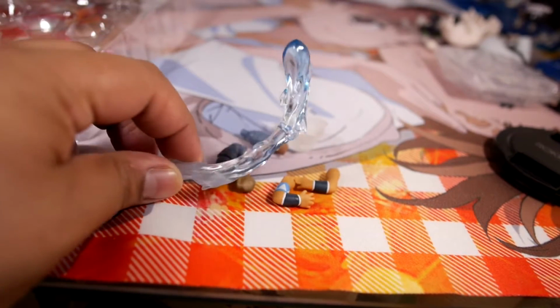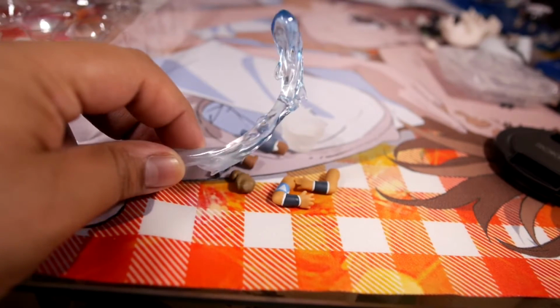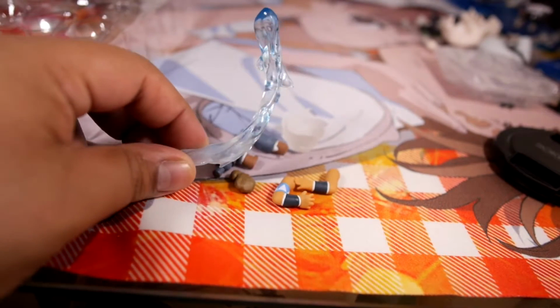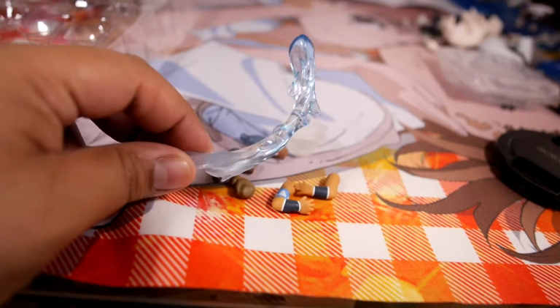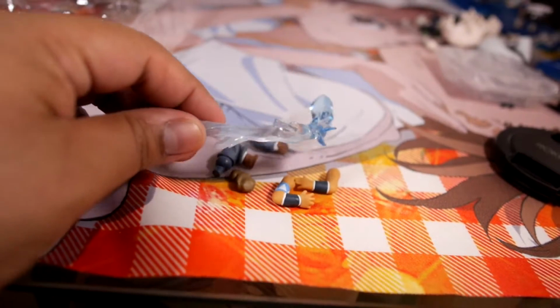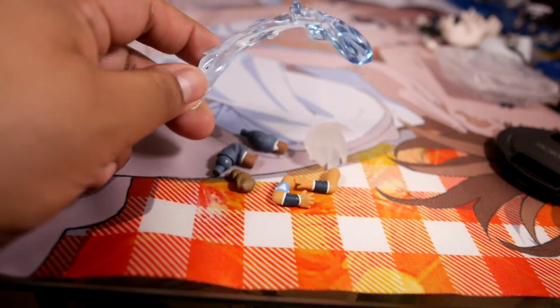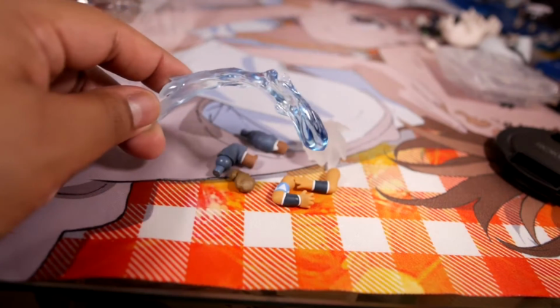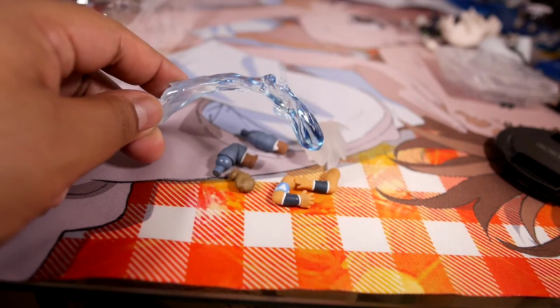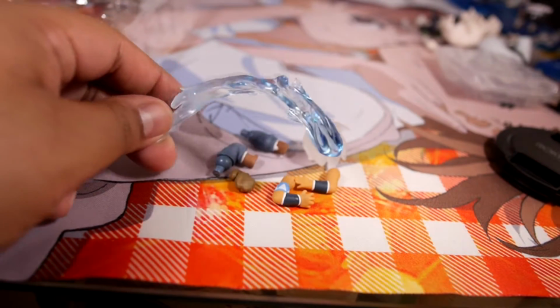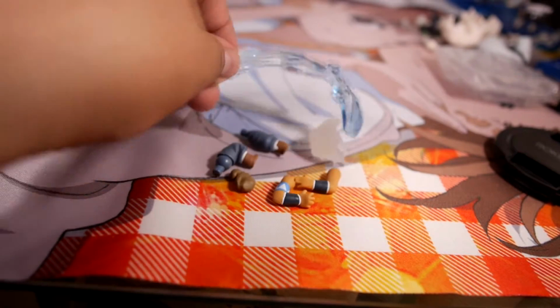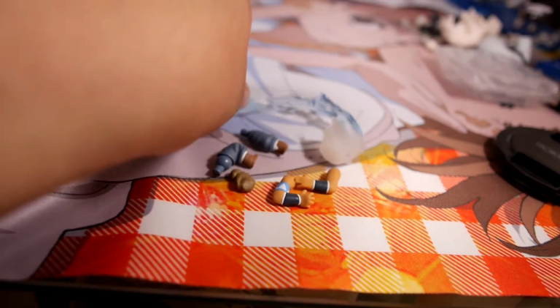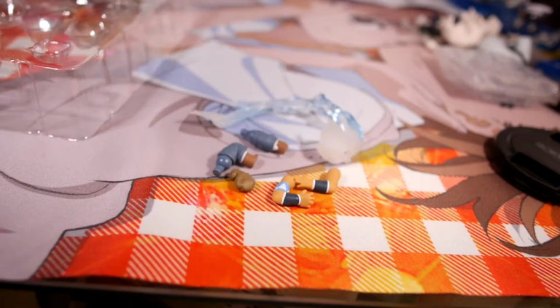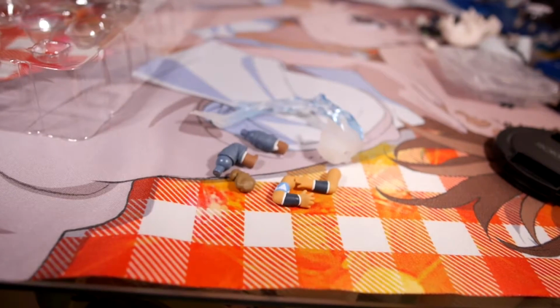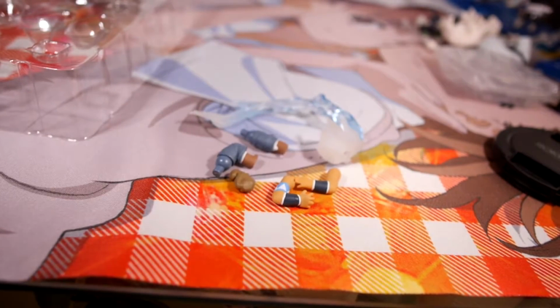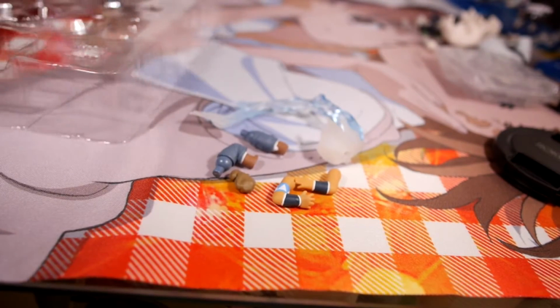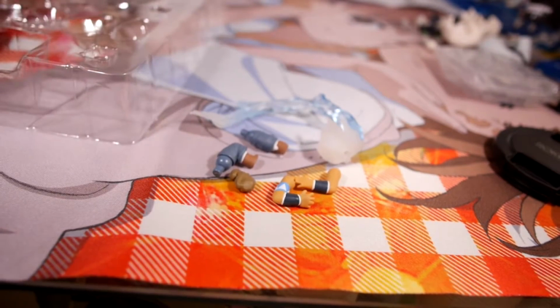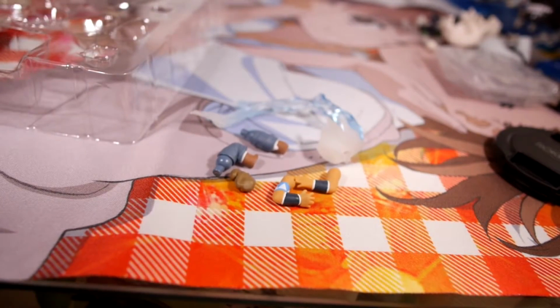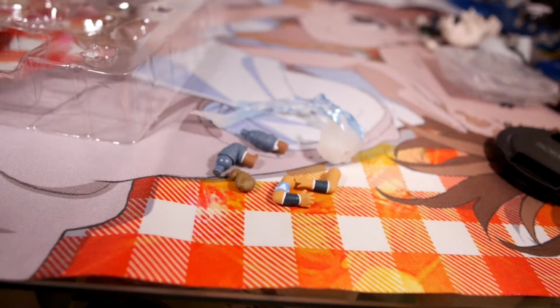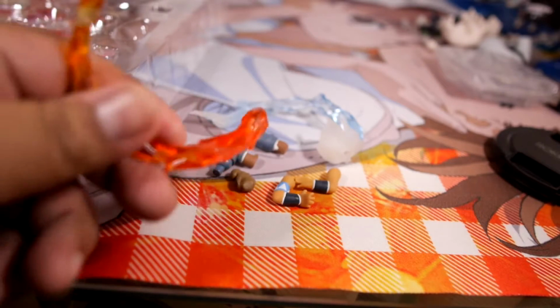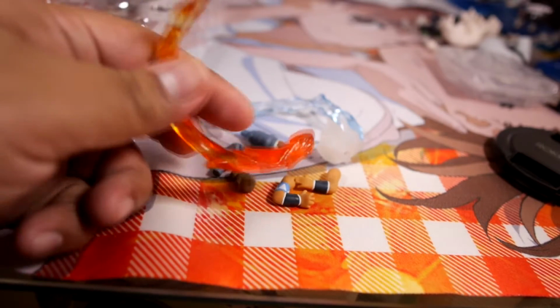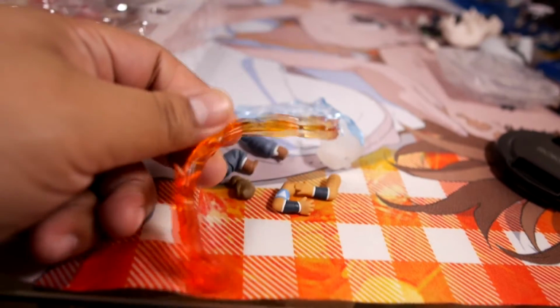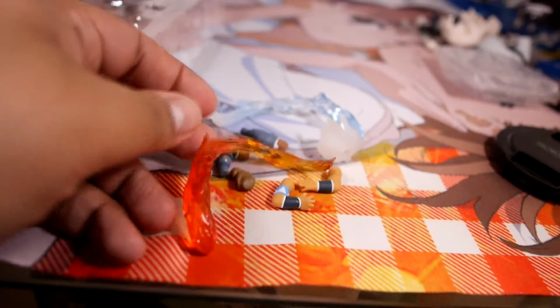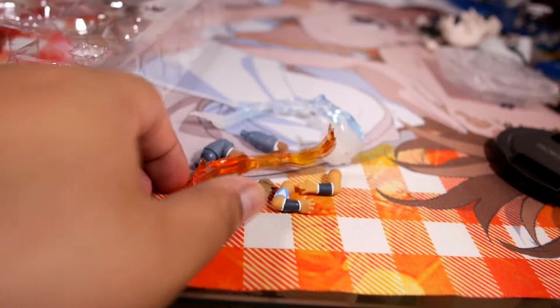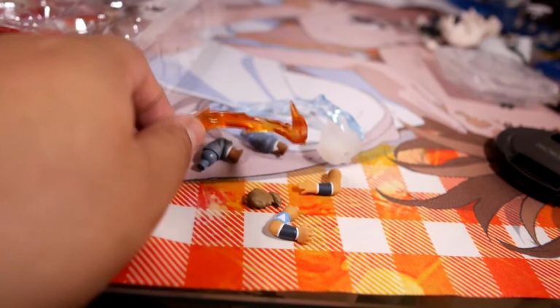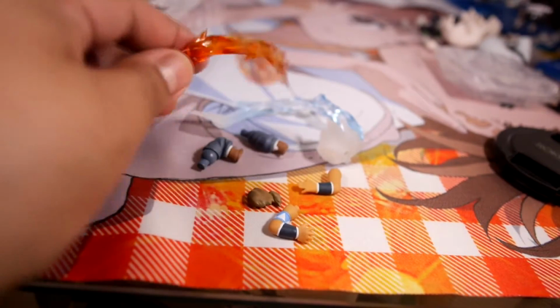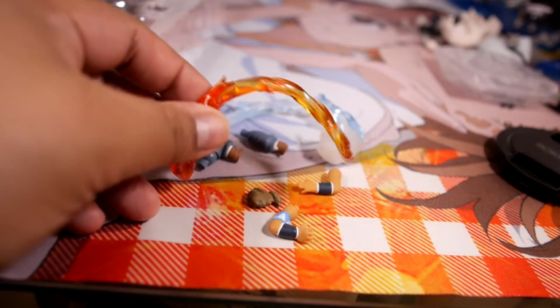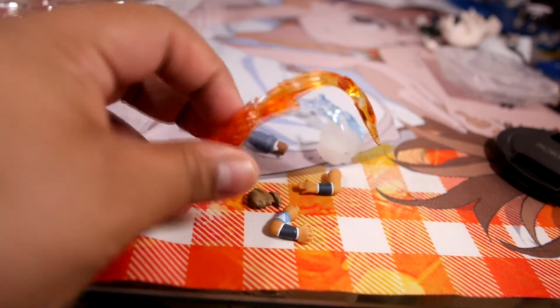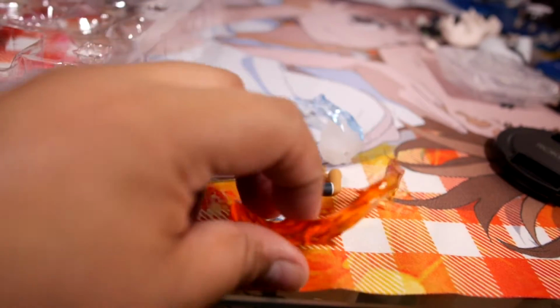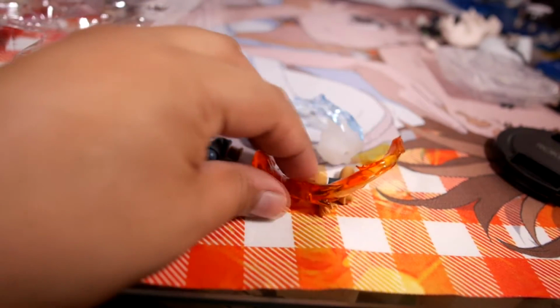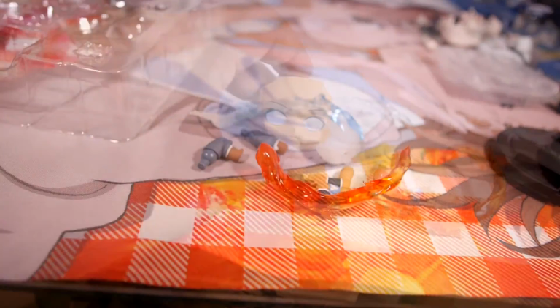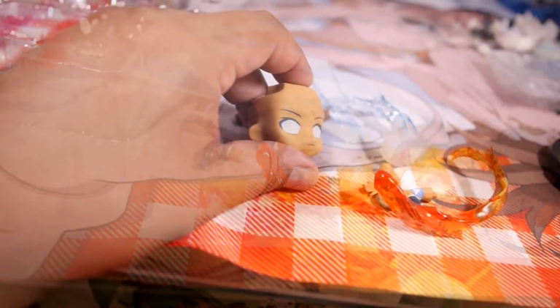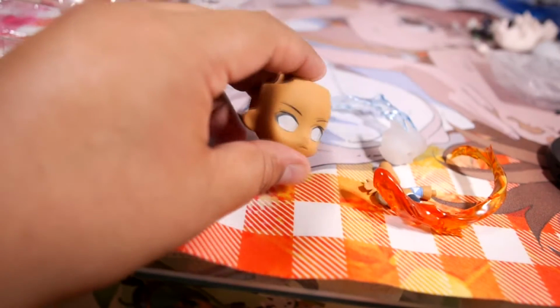And now for the cool parts: the water bending part, which is freaking awesome, and also the fire bending part, which is also awesome. They're made of this really cool translucent plastic — so really awesome.